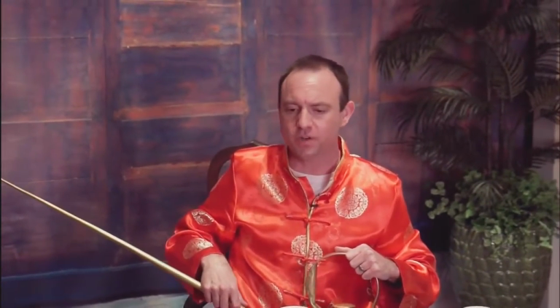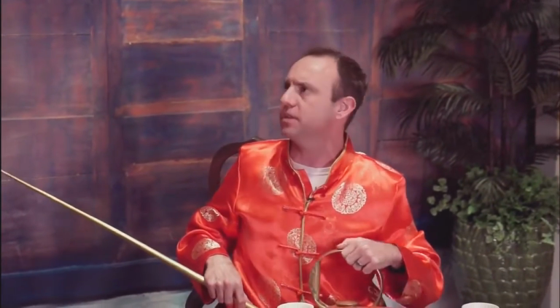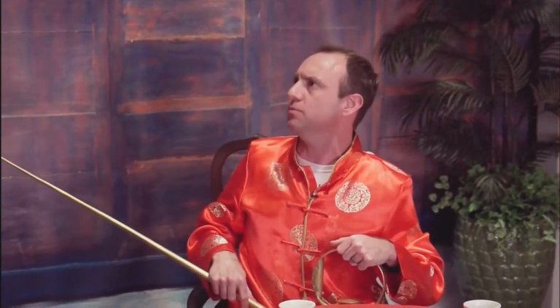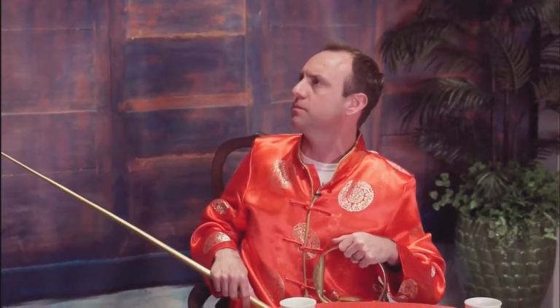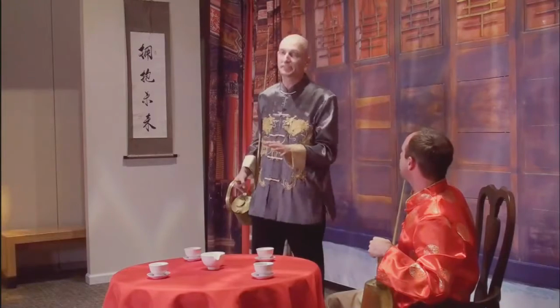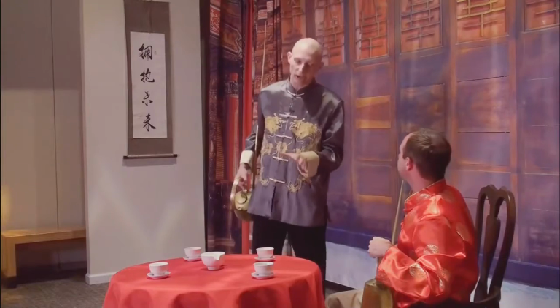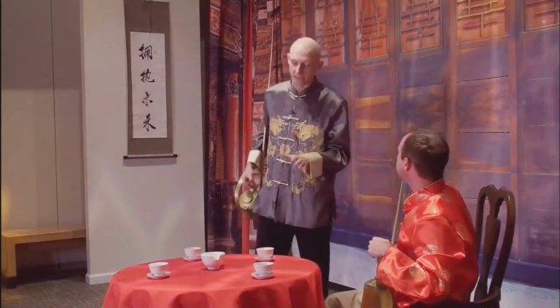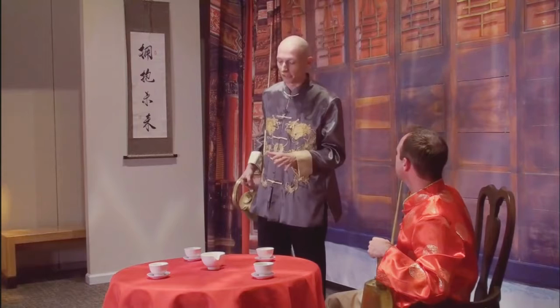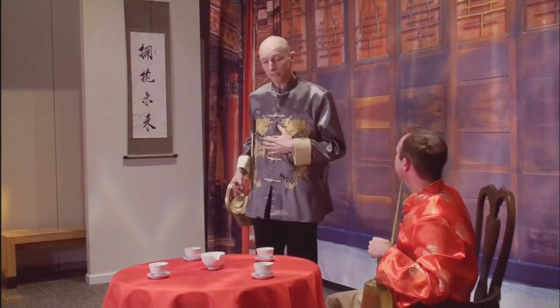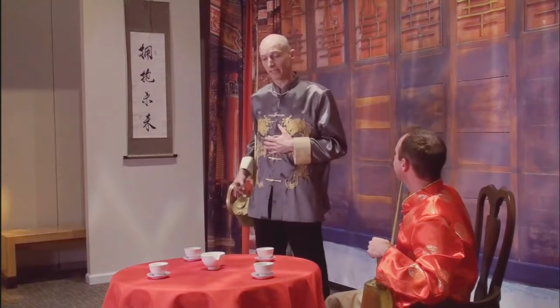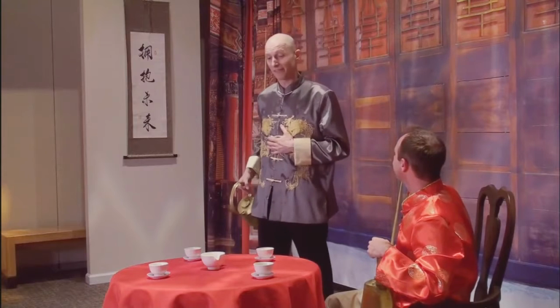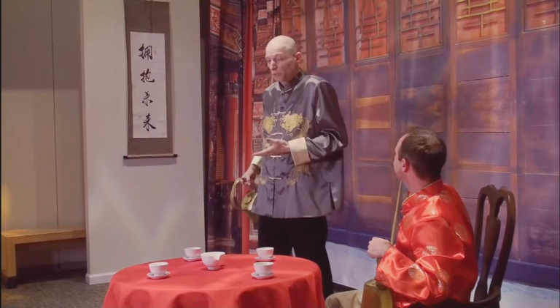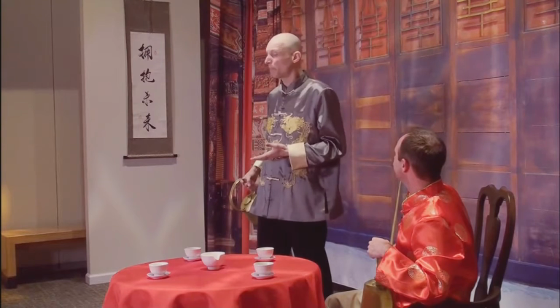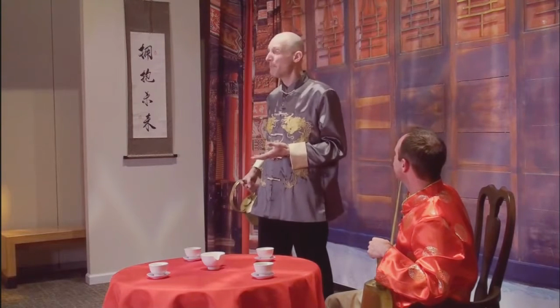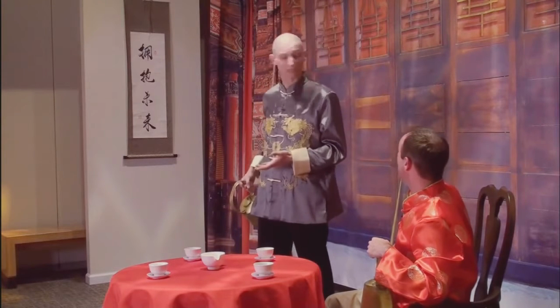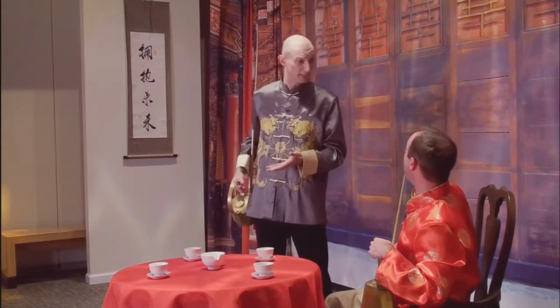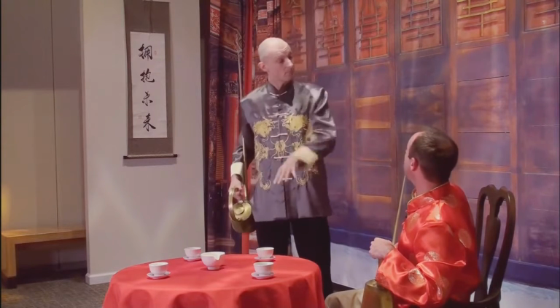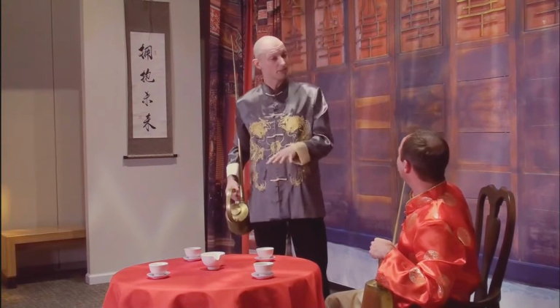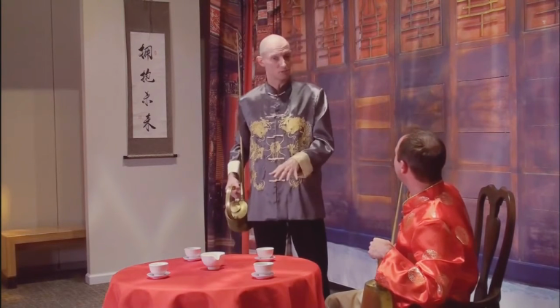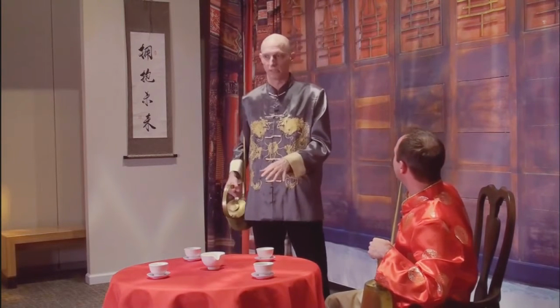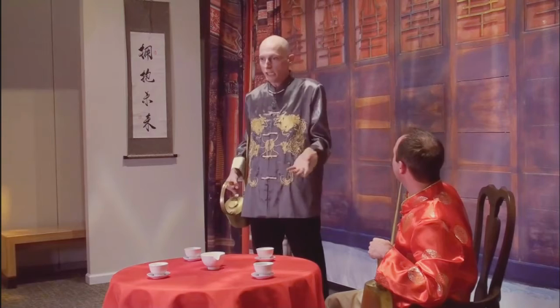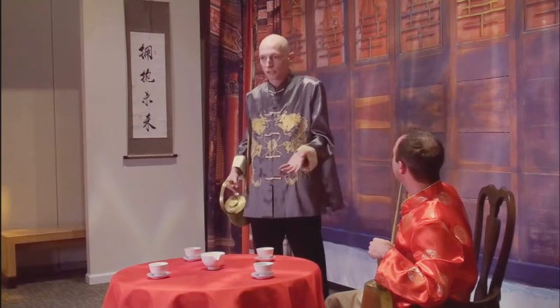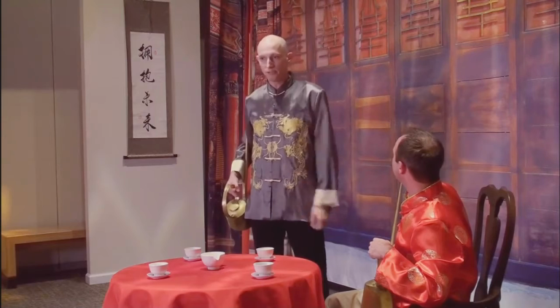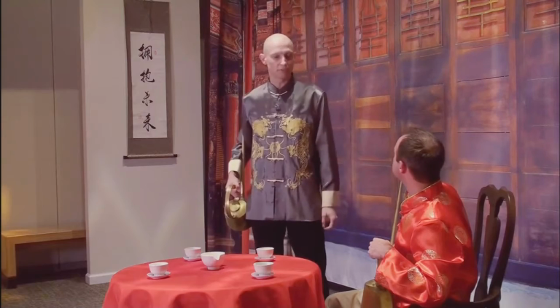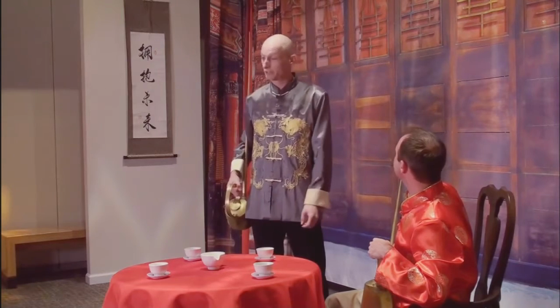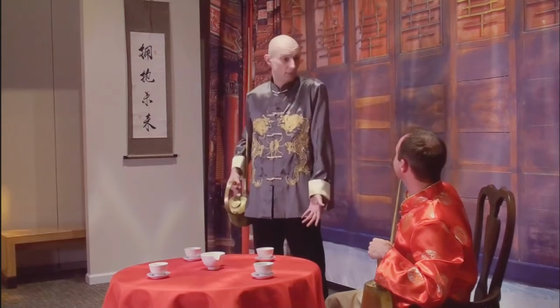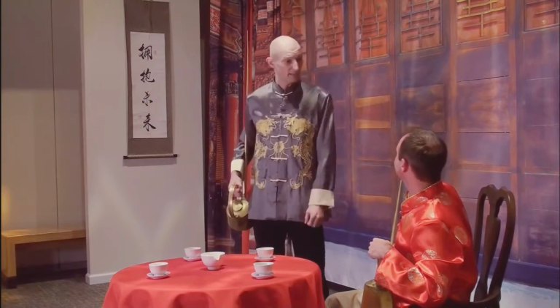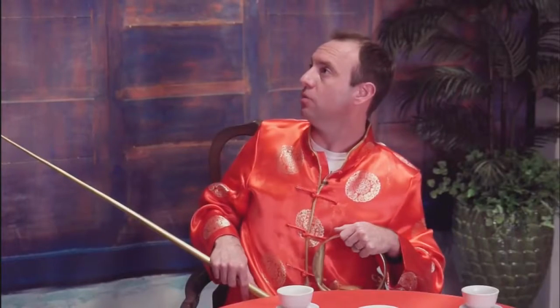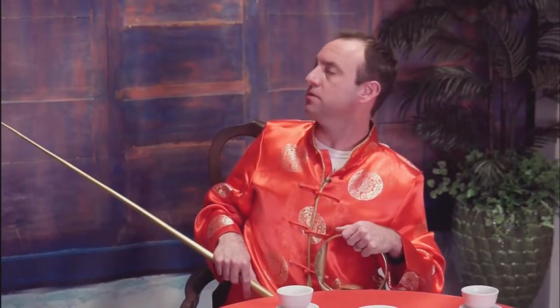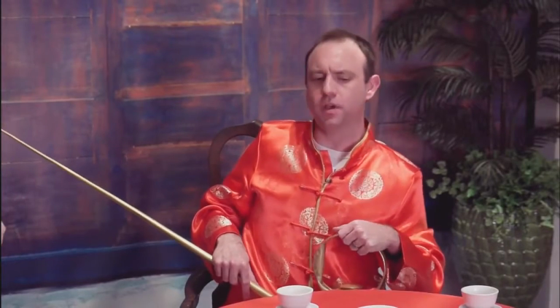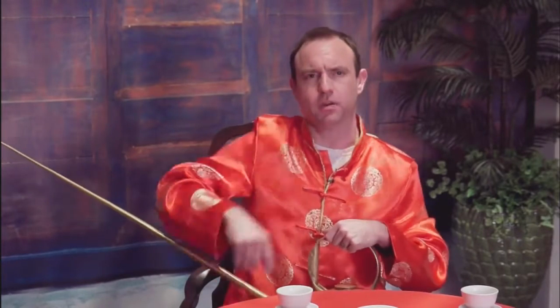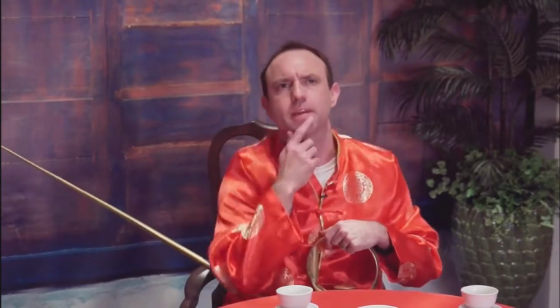Now, how did you learn all these fancy moves? Well, I'm still practicing myself, but we were lucky enough to have an actual tea pouring master from China come here to the Children's Museum and show some of the moves to some of our staff members. Wow, I think I remember that.